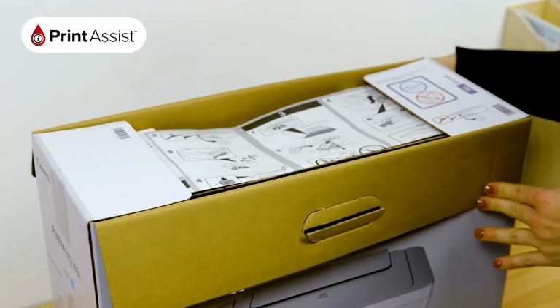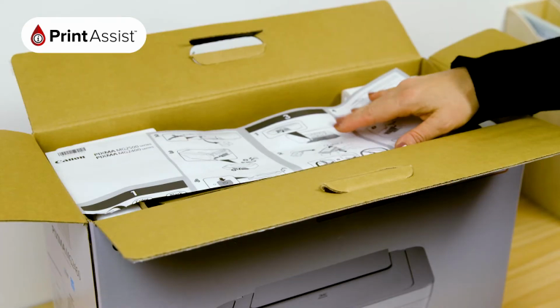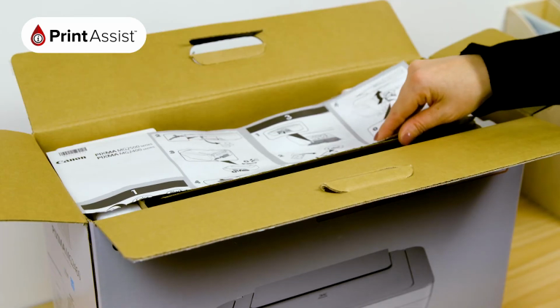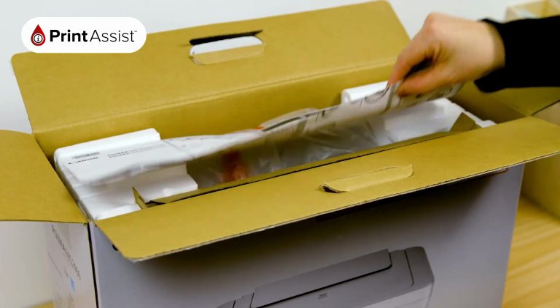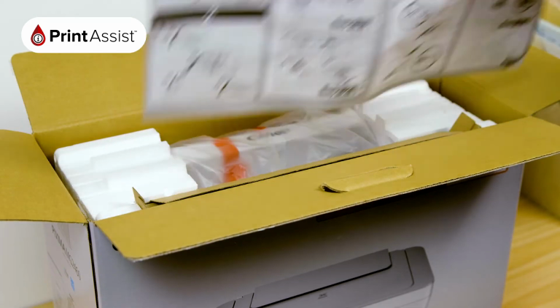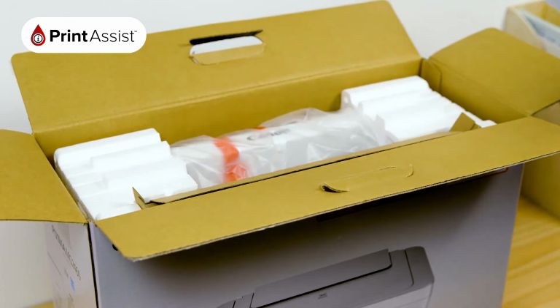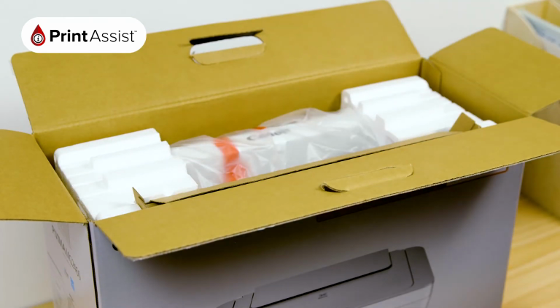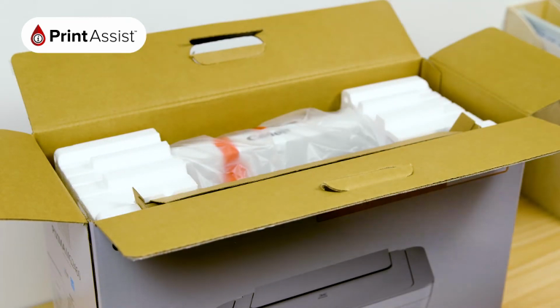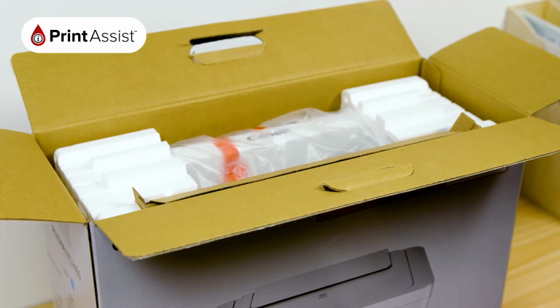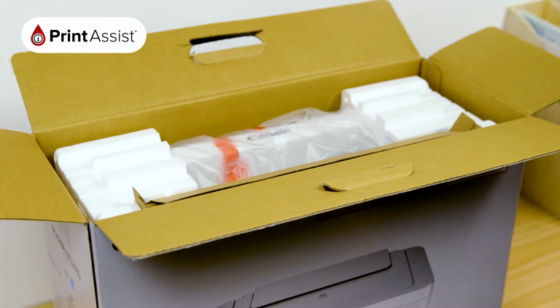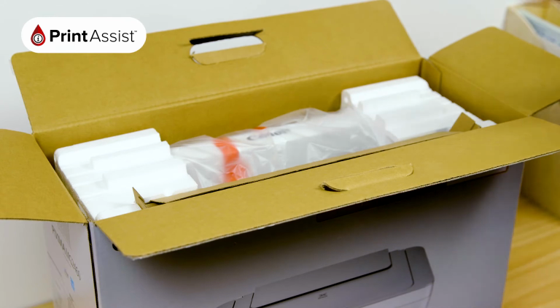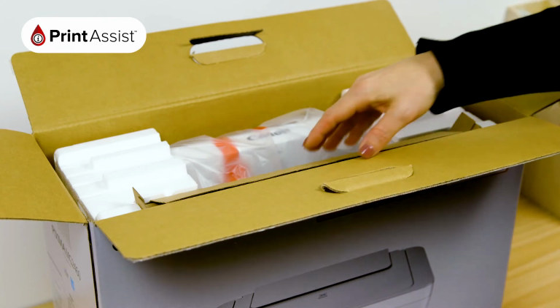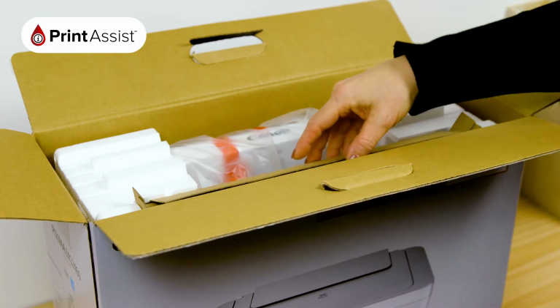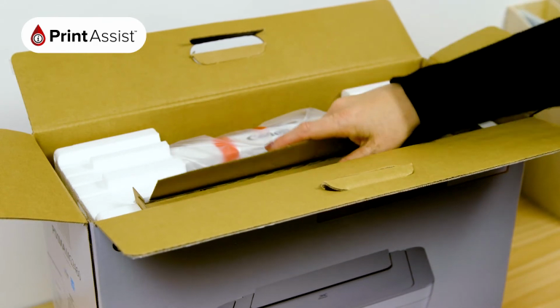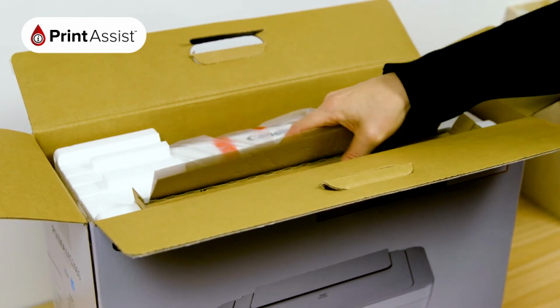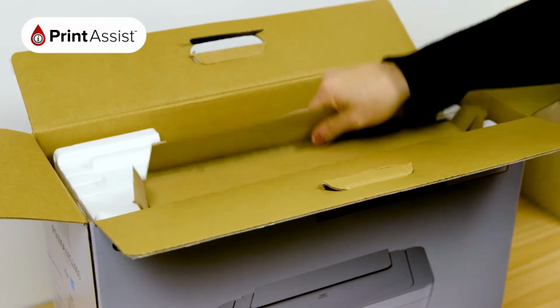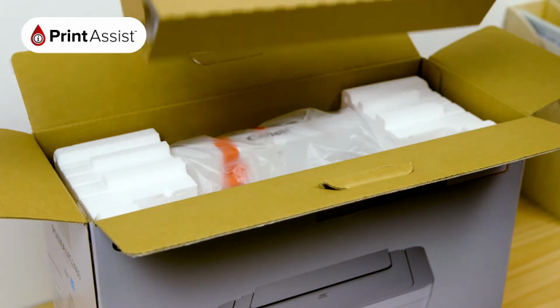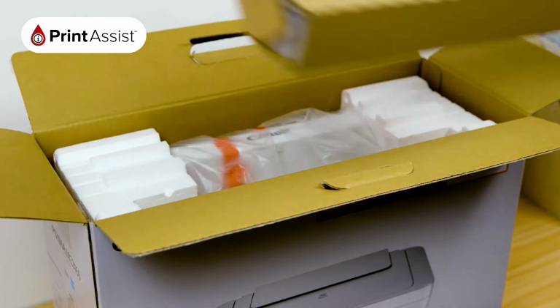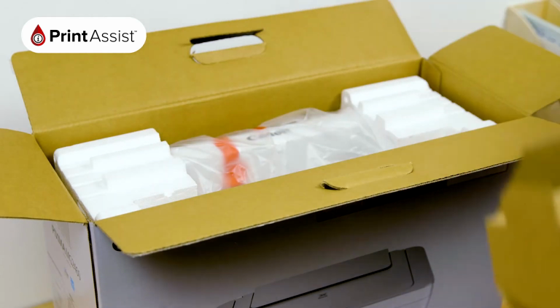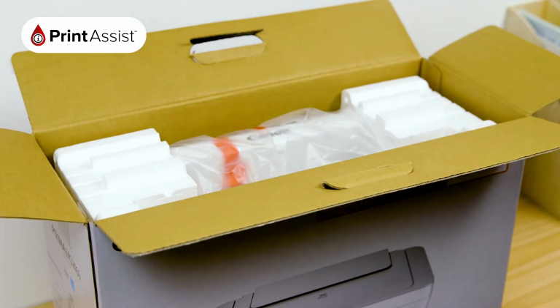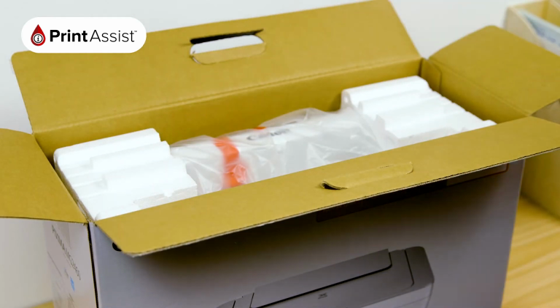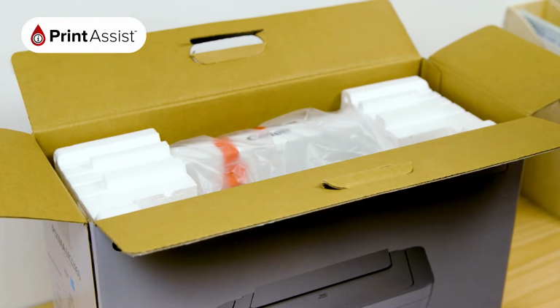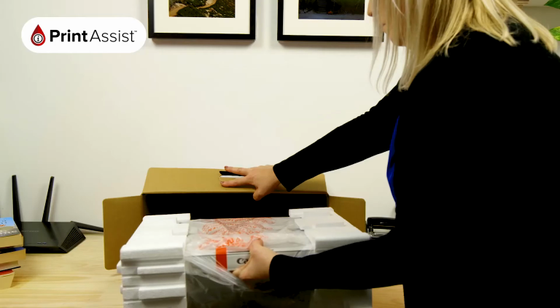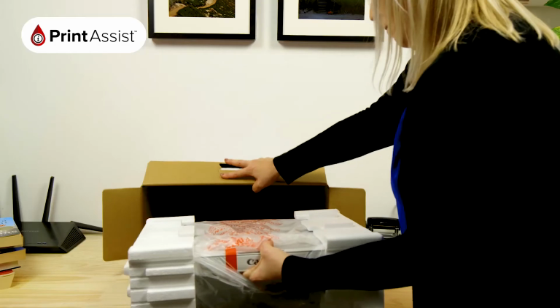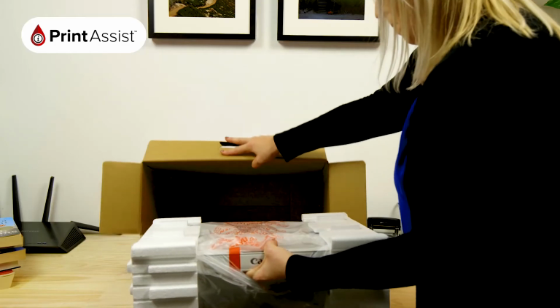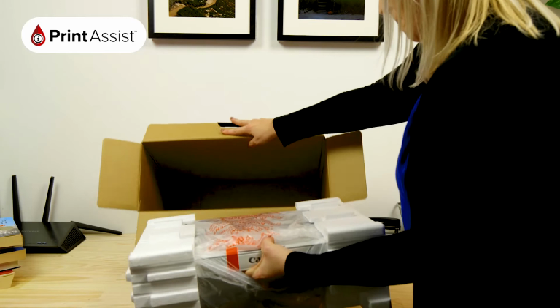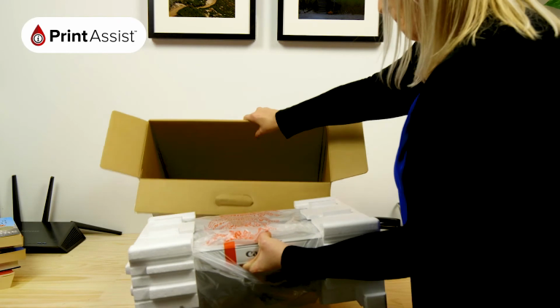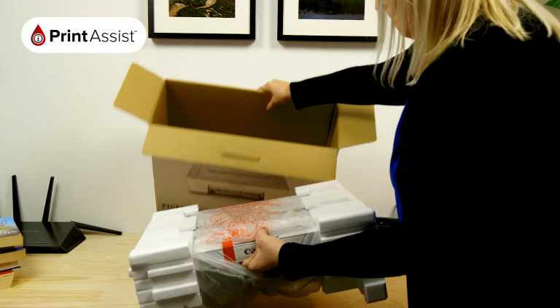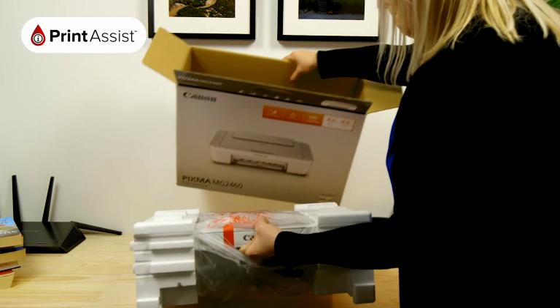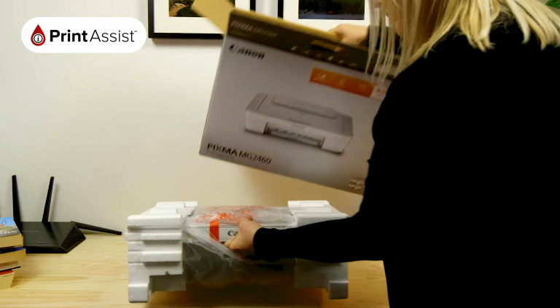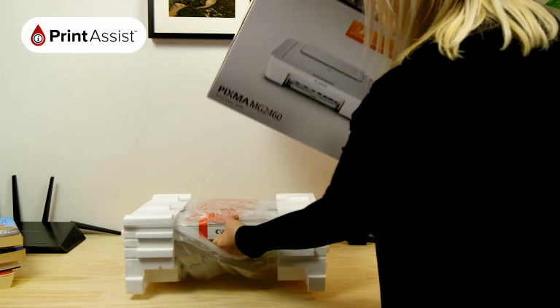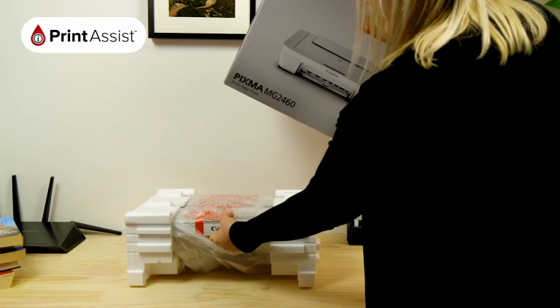Remove the getting started guide, as well as the smaller cardboard box, which contains important bits and pieces for your printer. You can then place the box down, and then slide out the printer.